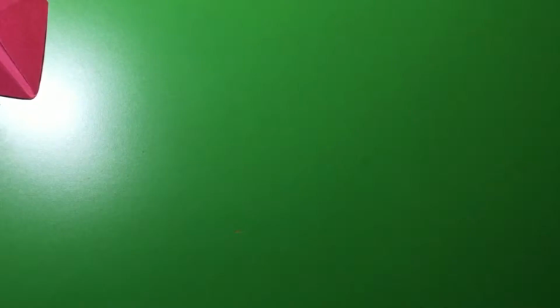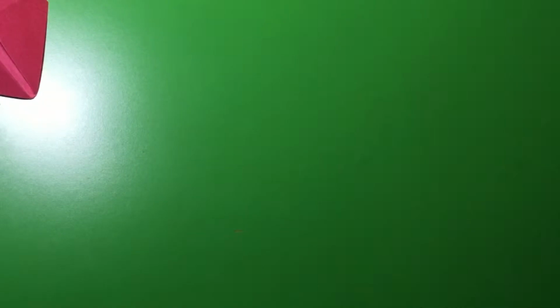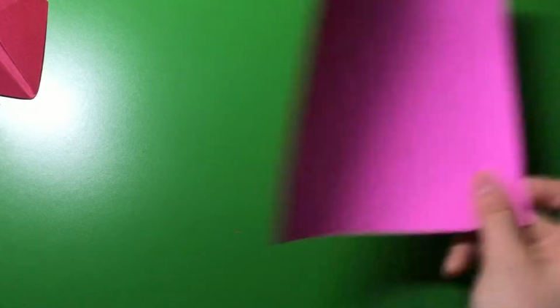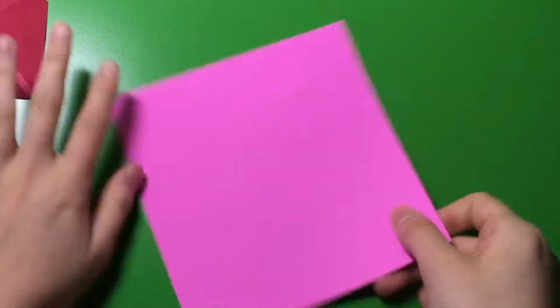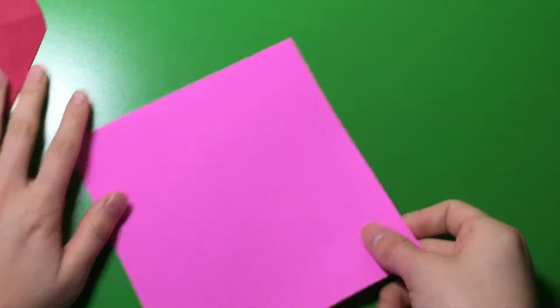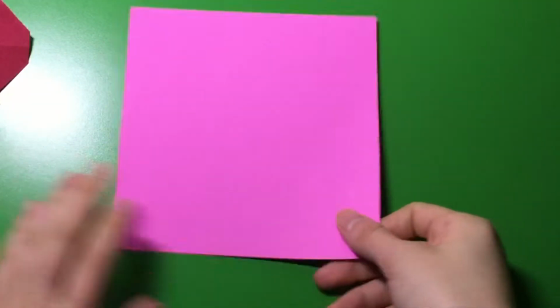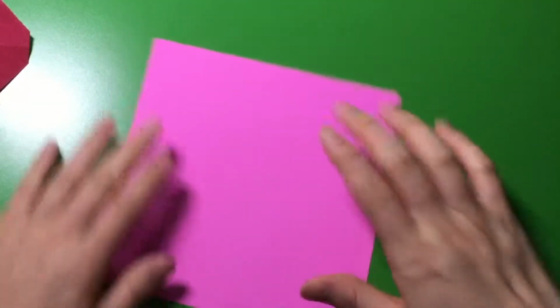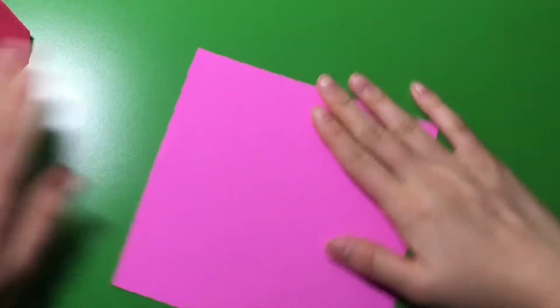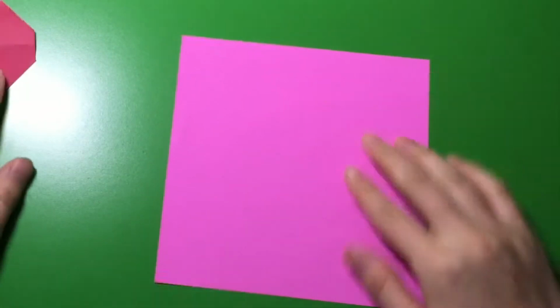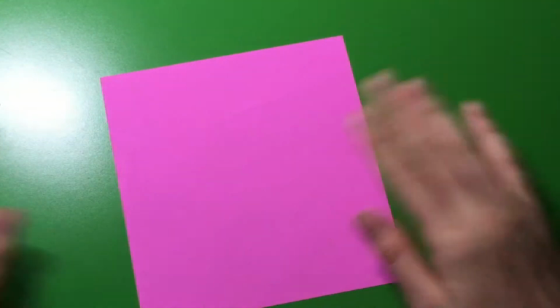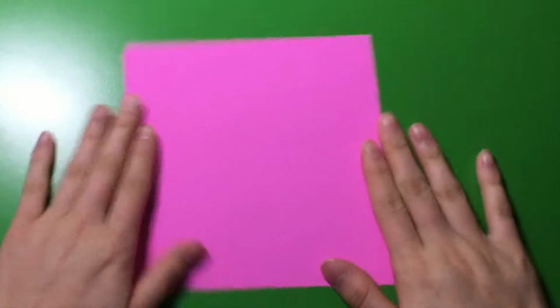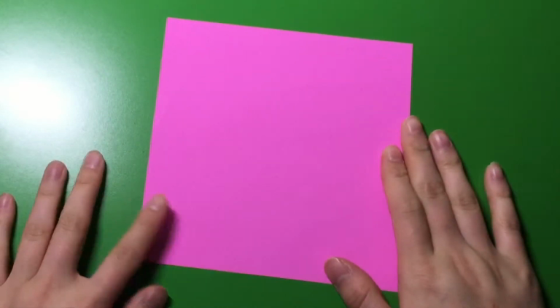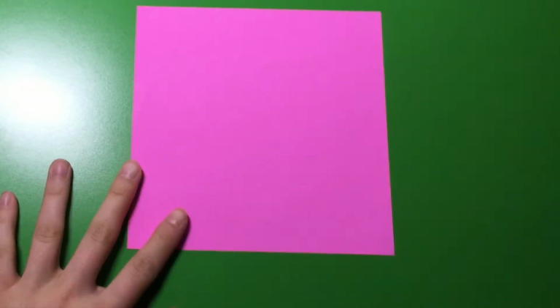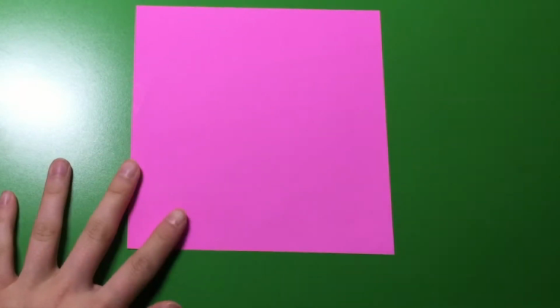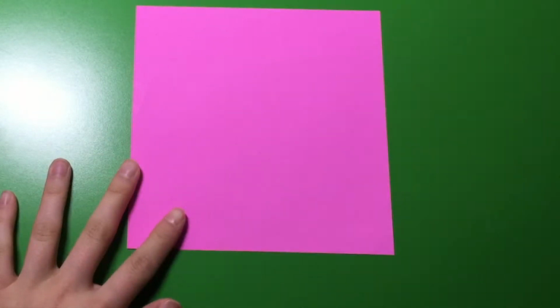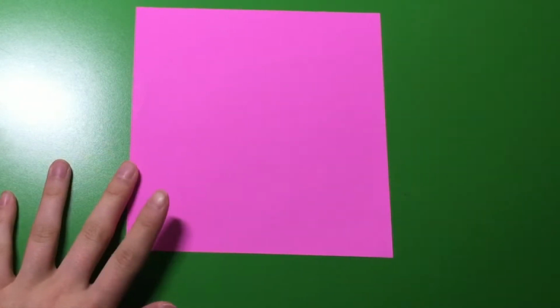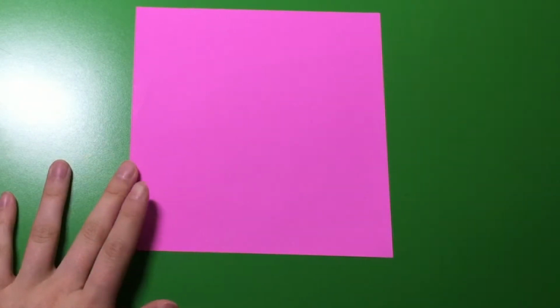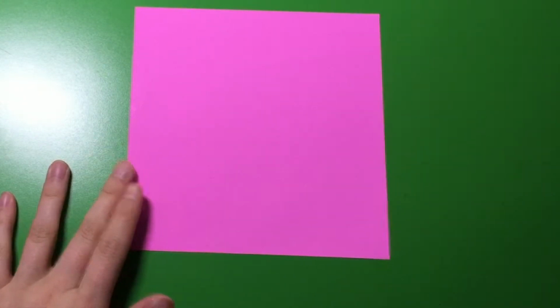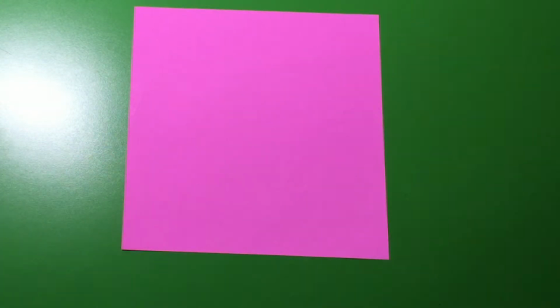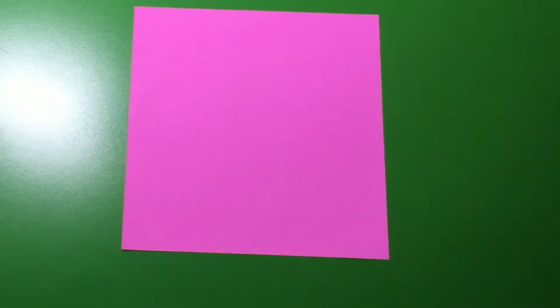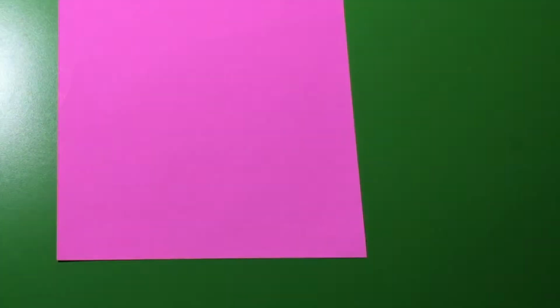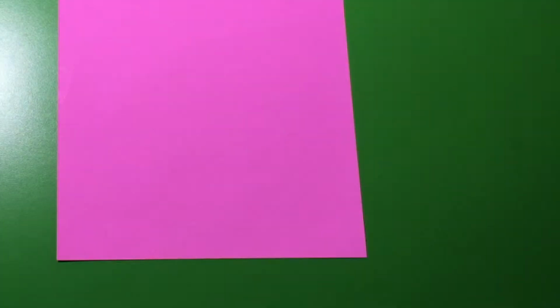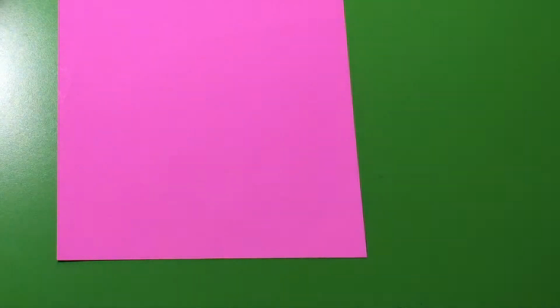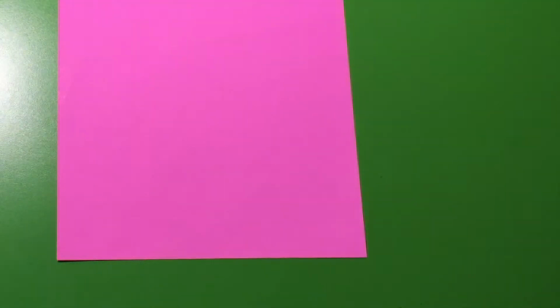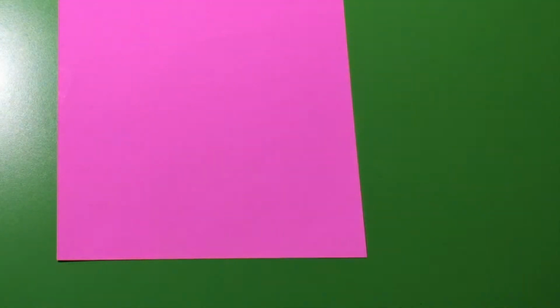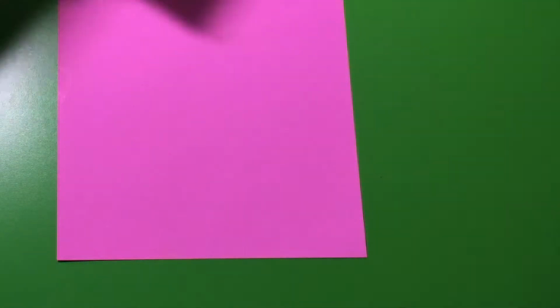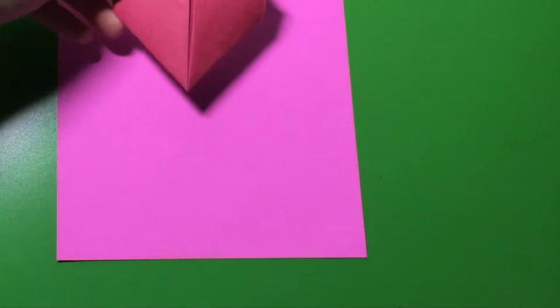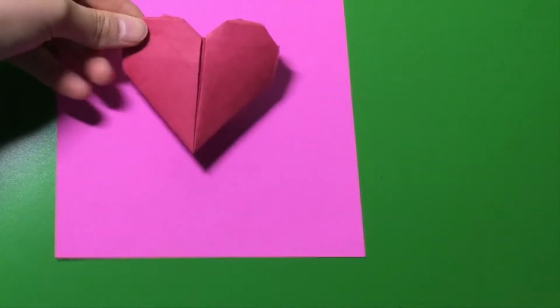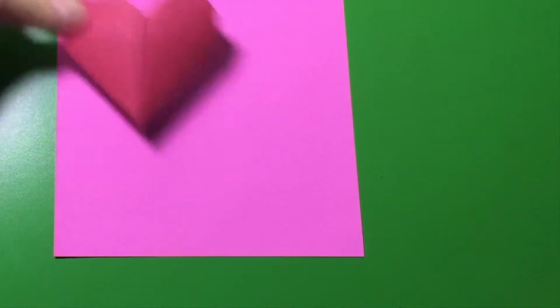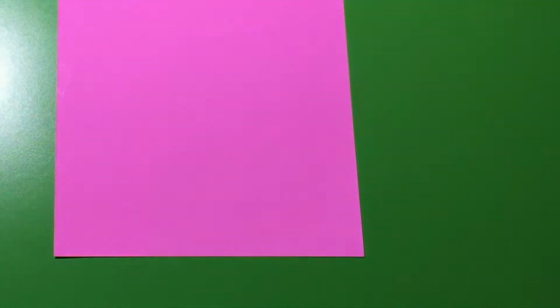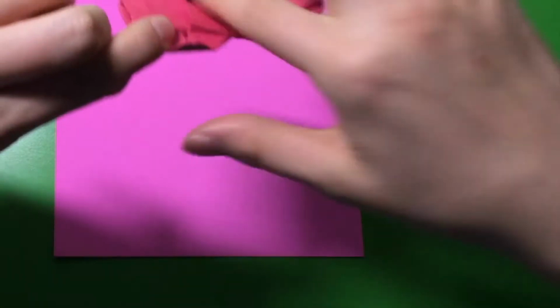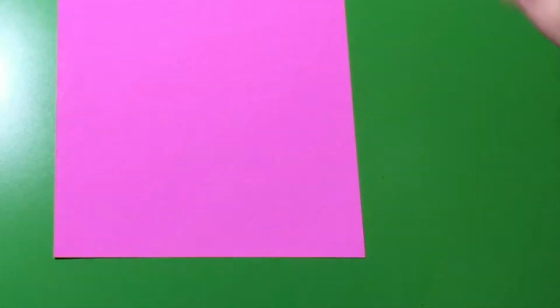So right here I have a pink origami paper. You can also use construction paper or white paper. So right now, I'm going to teach you how to make this pocket heart.